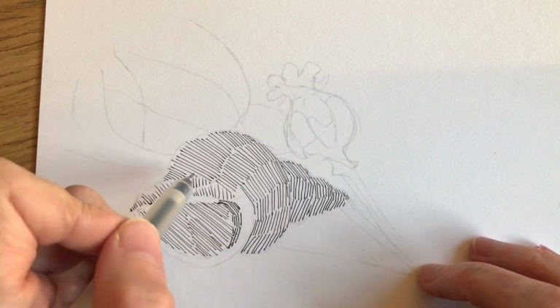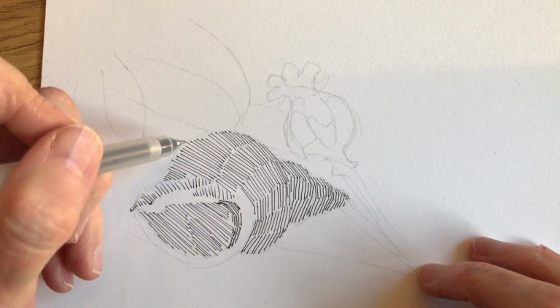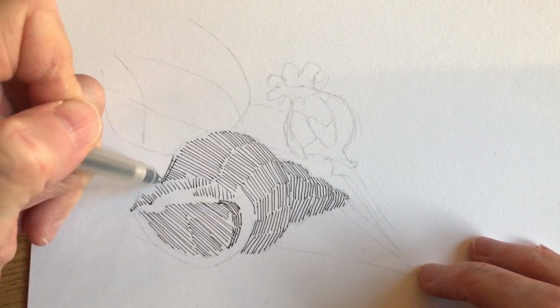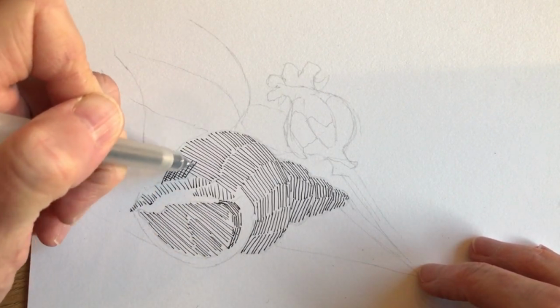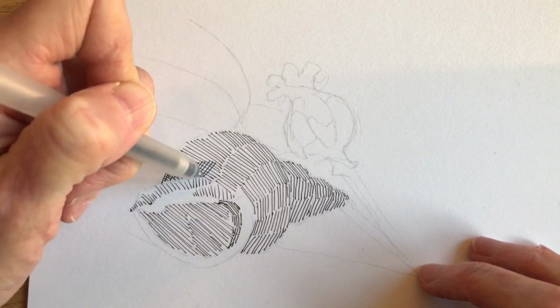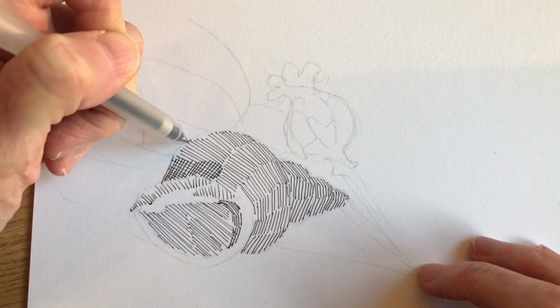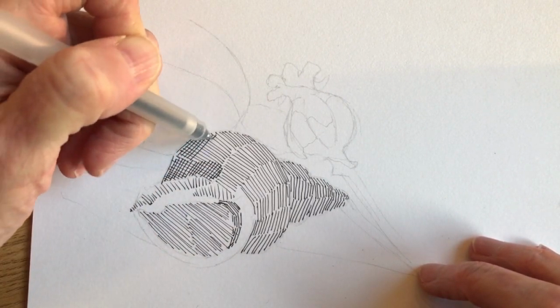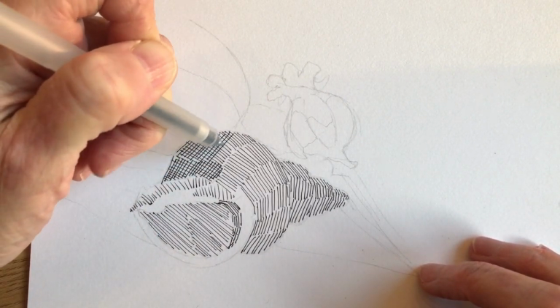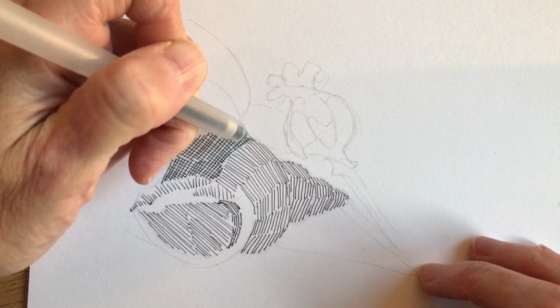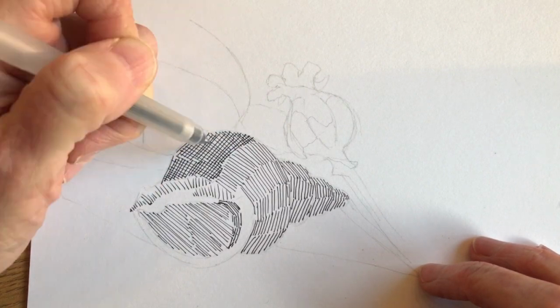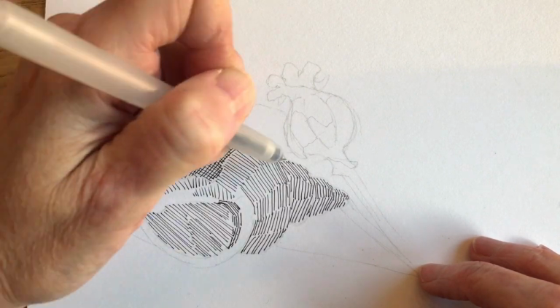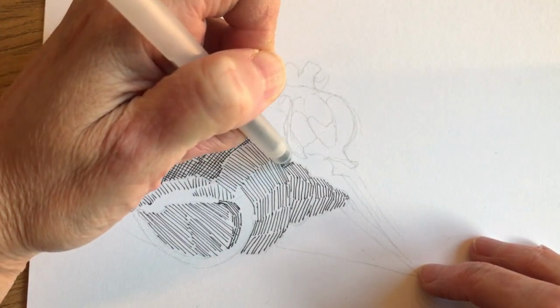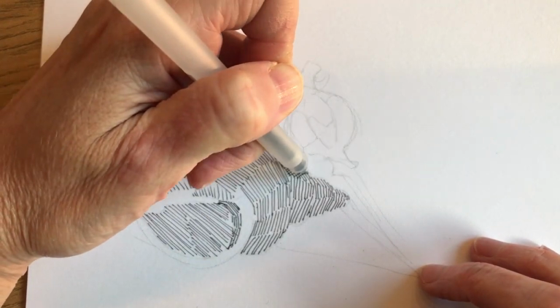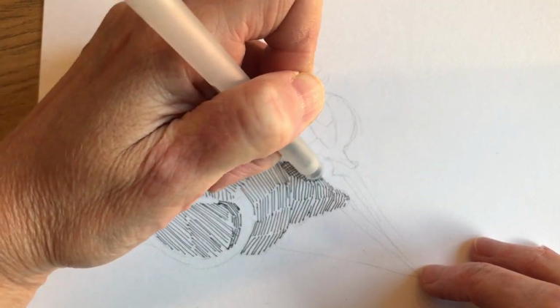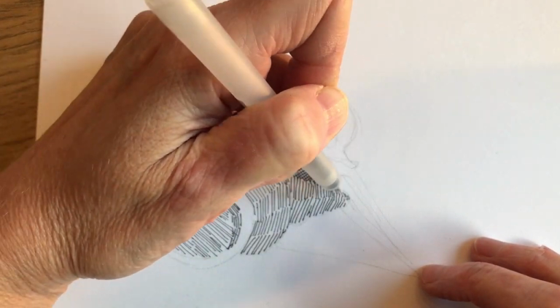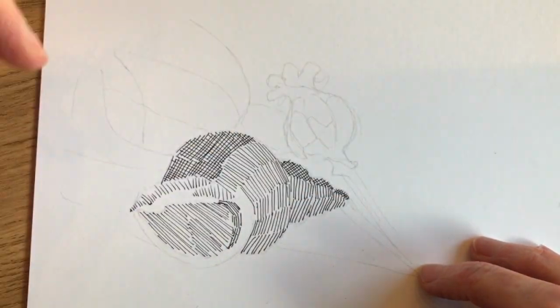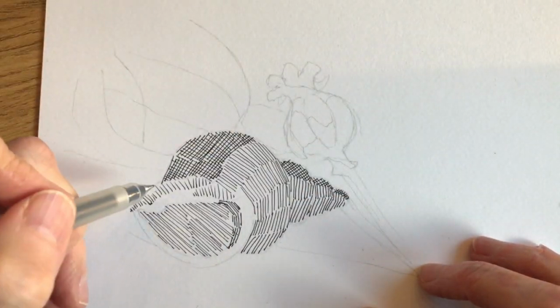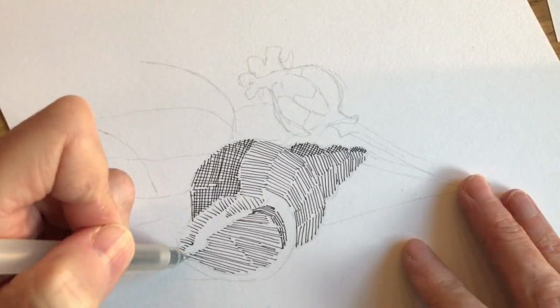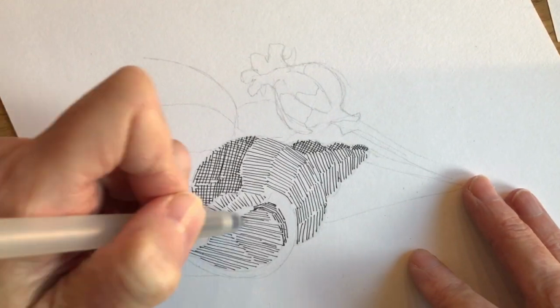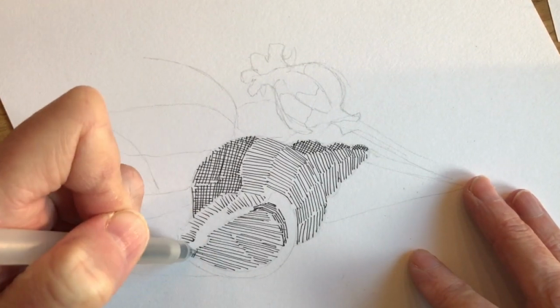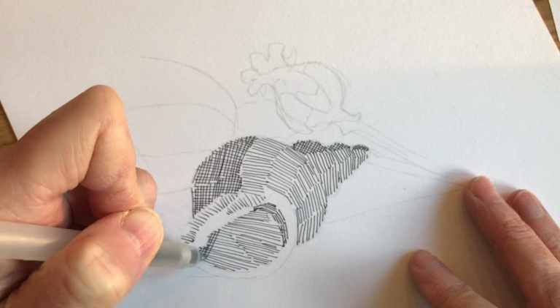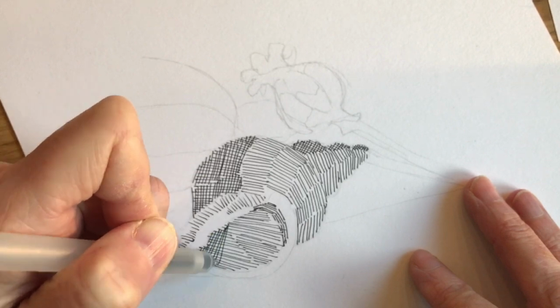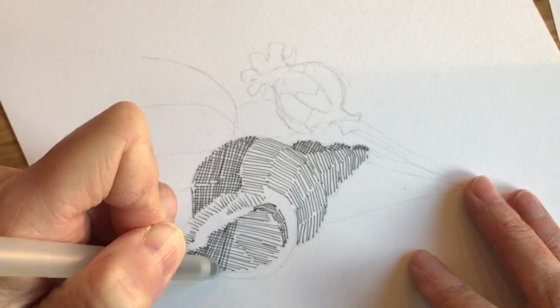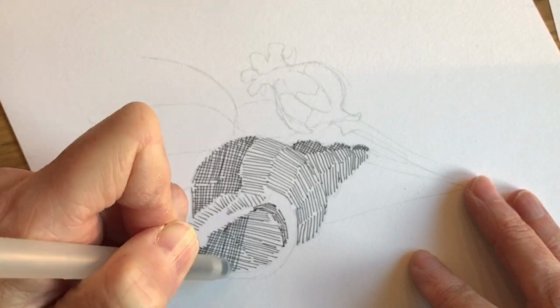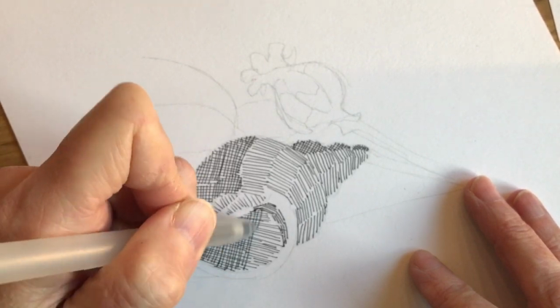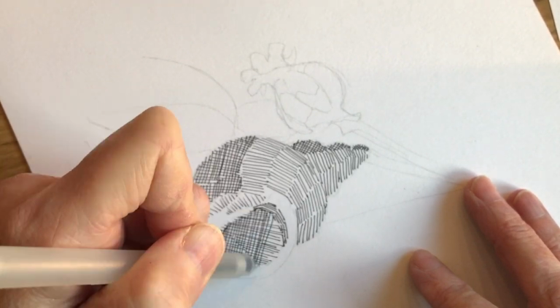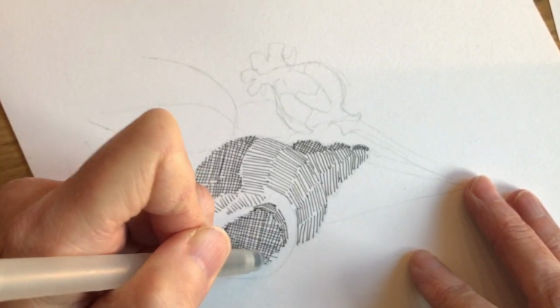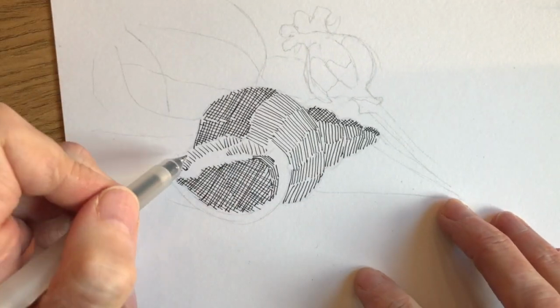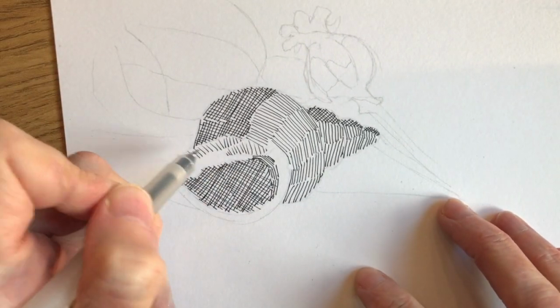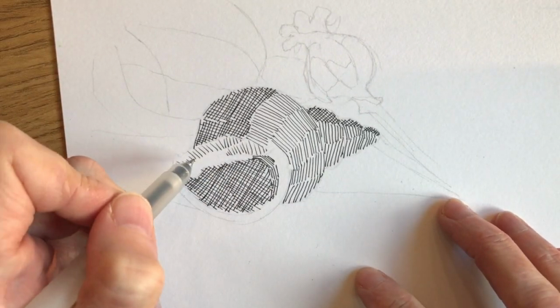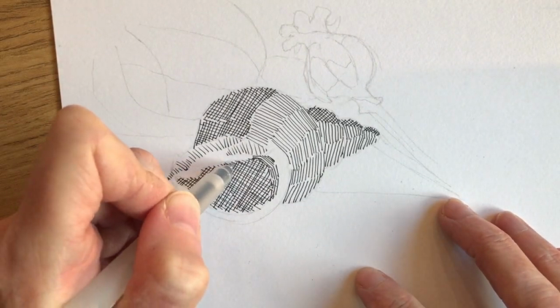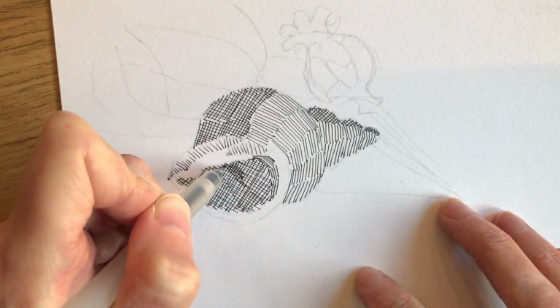Then you can see me start to put in a series of cross-hatching lines — lines which run roughly 90 degrees to the first set of hatching lines — and that will give you your darker tones.